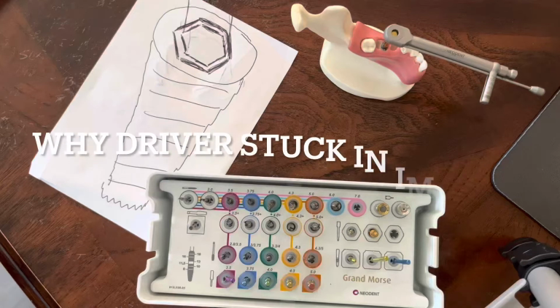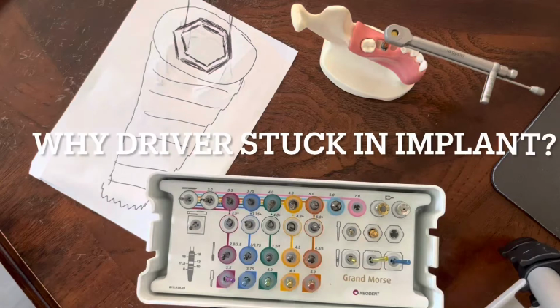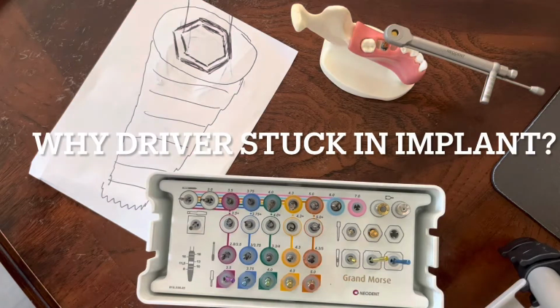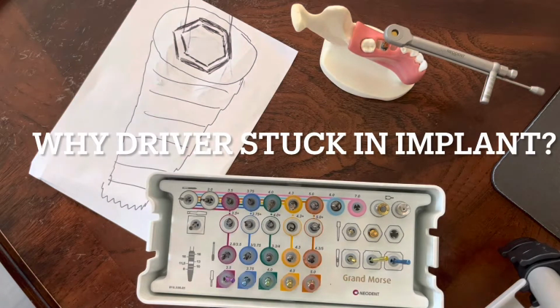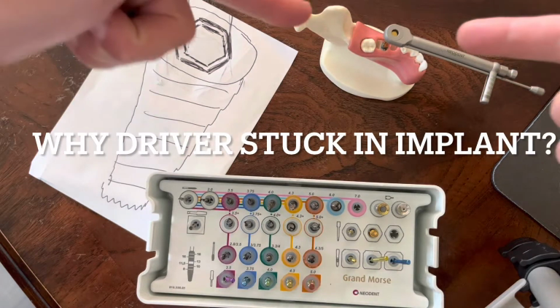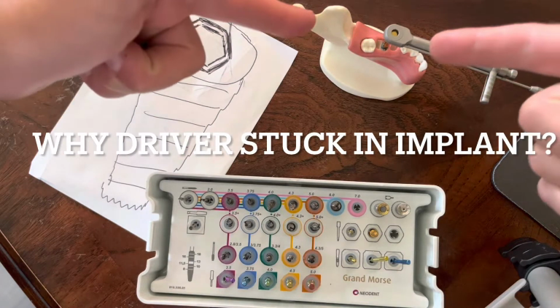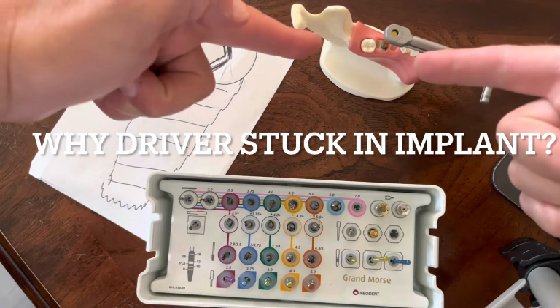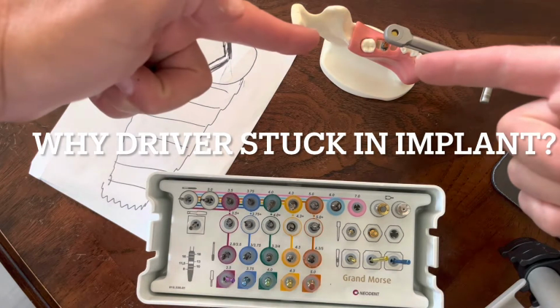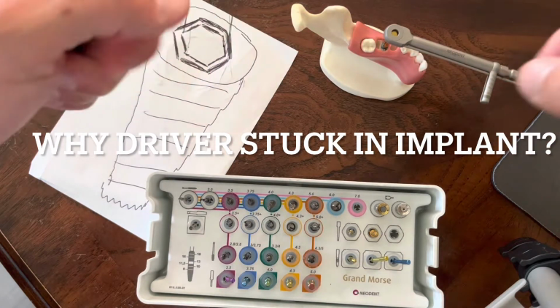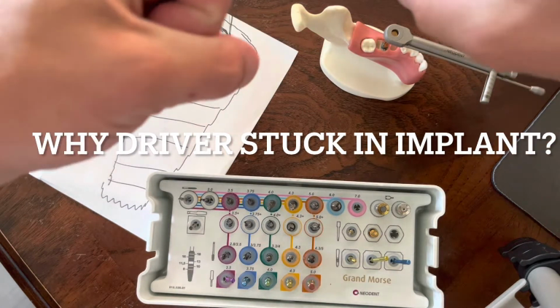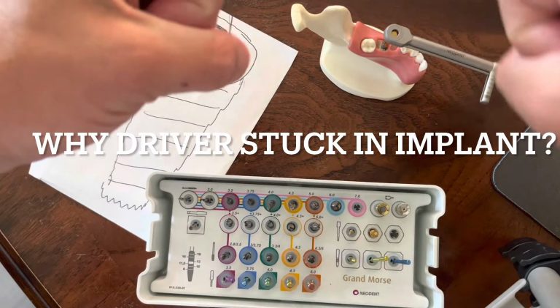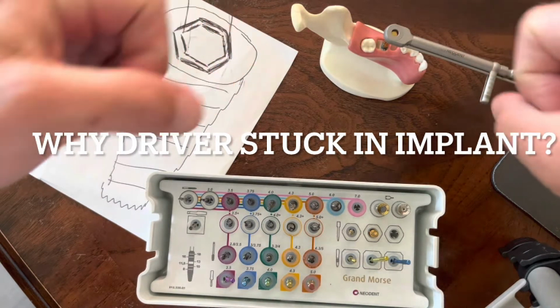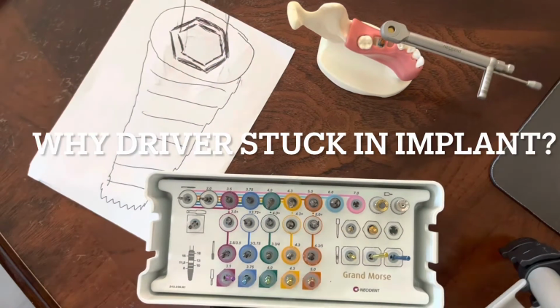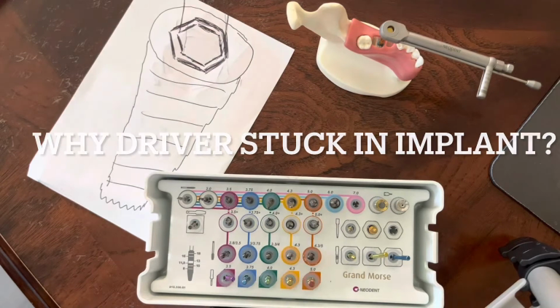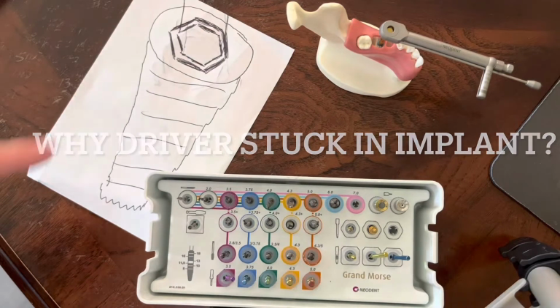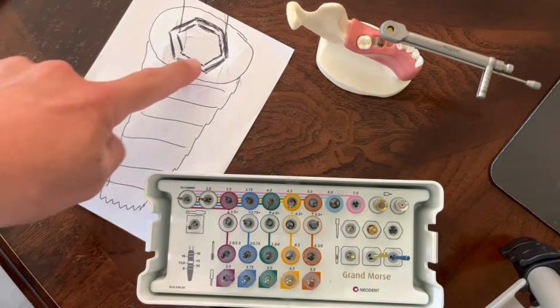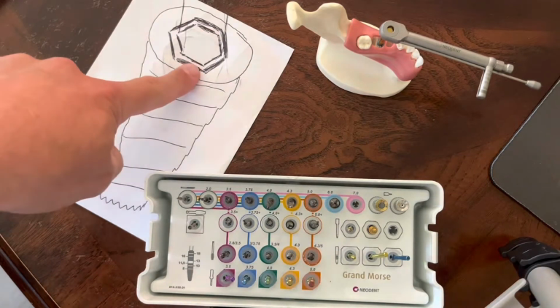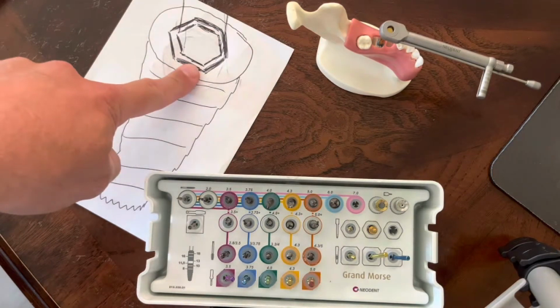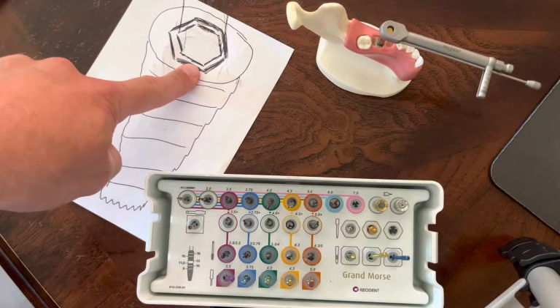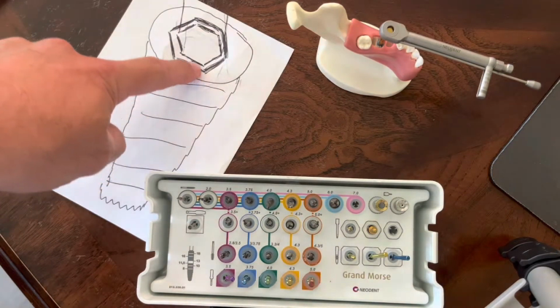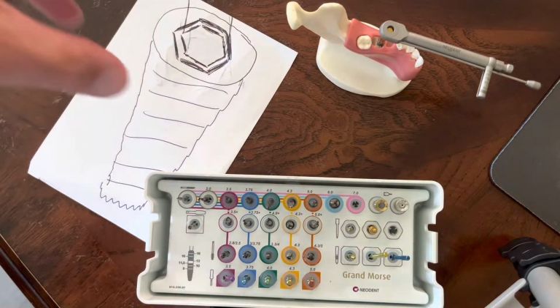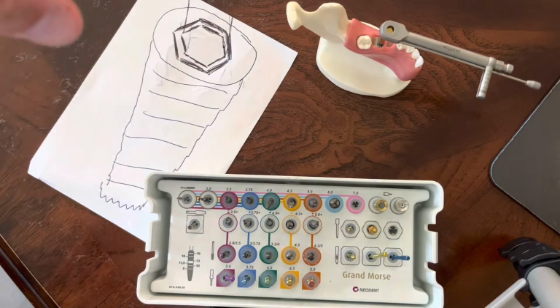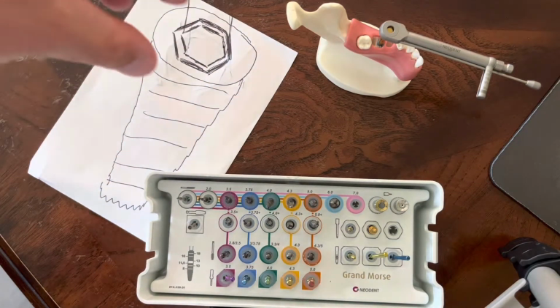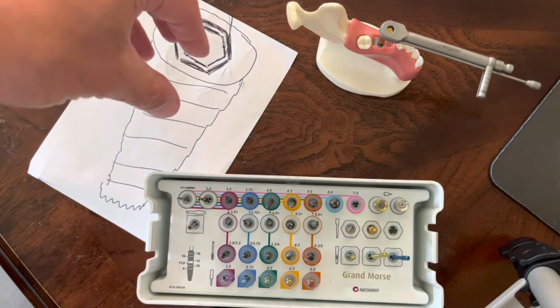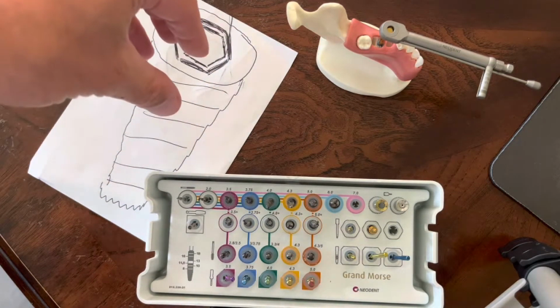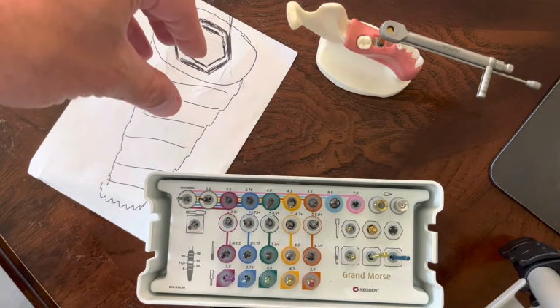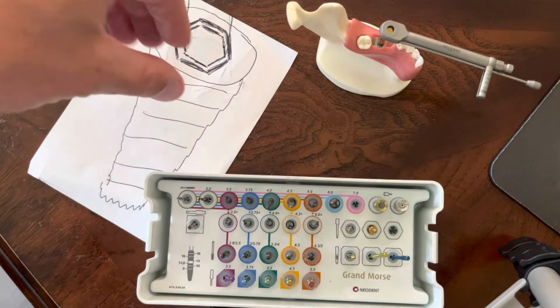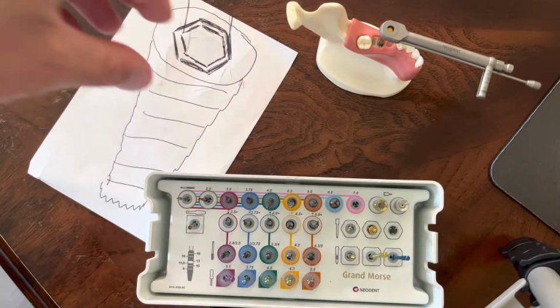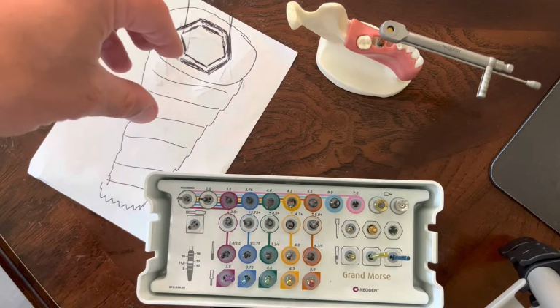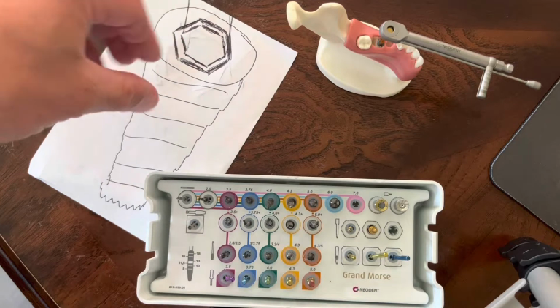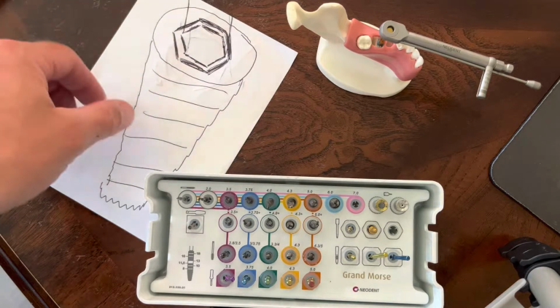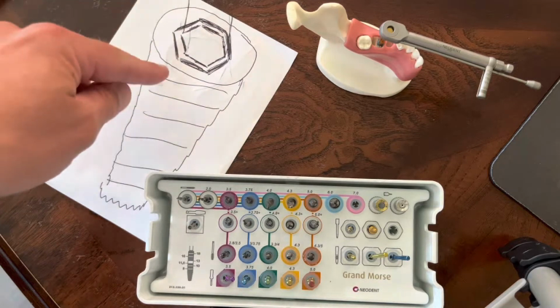Quick video on the Neodent torque driver for implants and when you place them. So there's a hex, and the driver goes down inside to the implant — it matches up inside that hex.